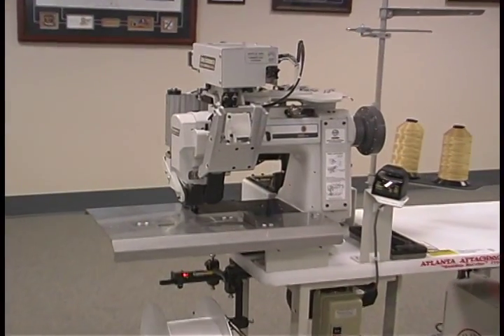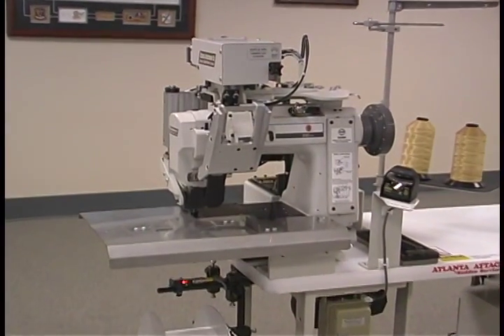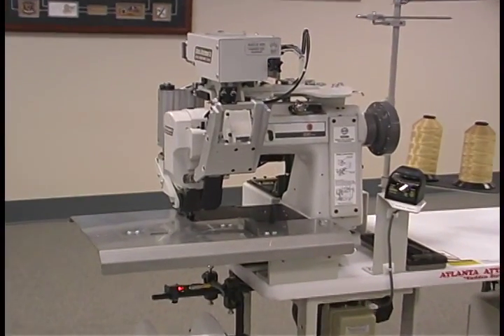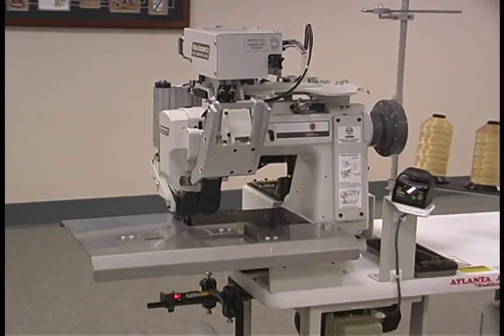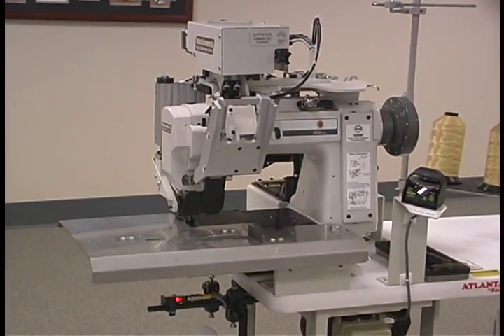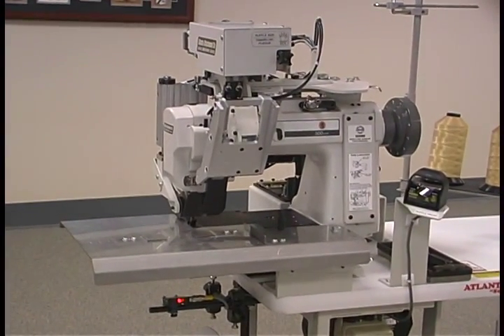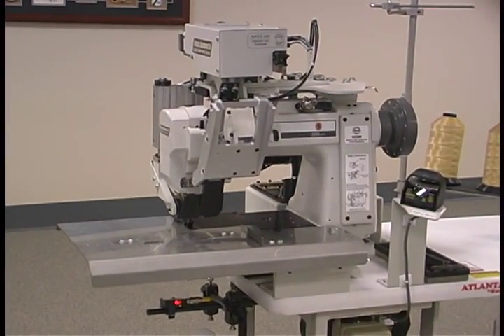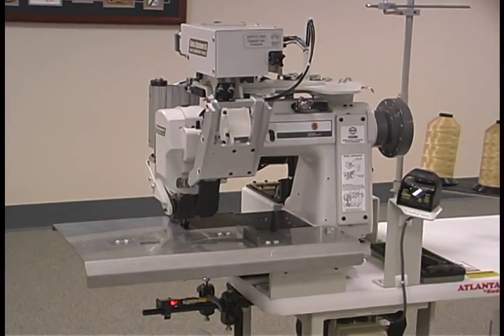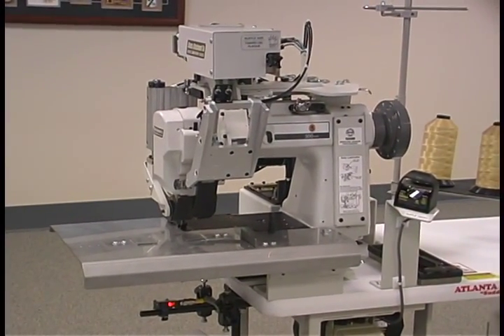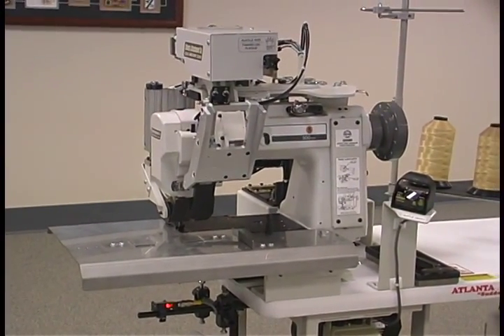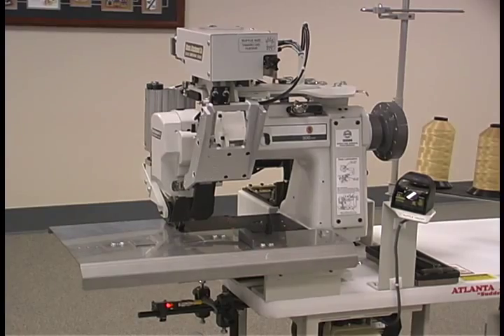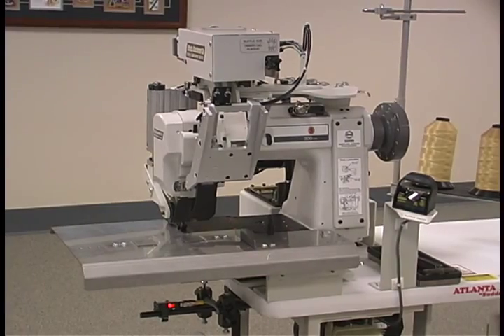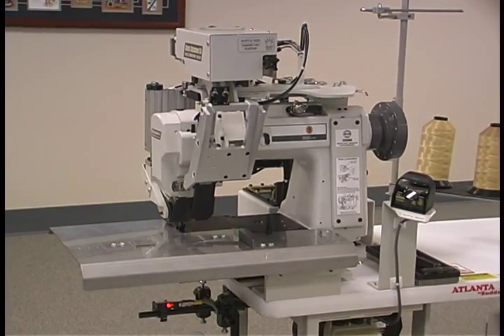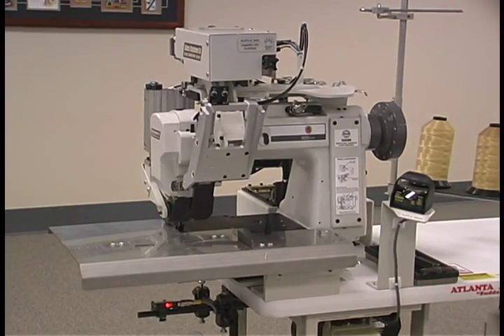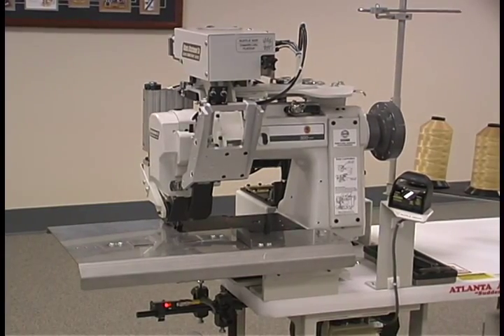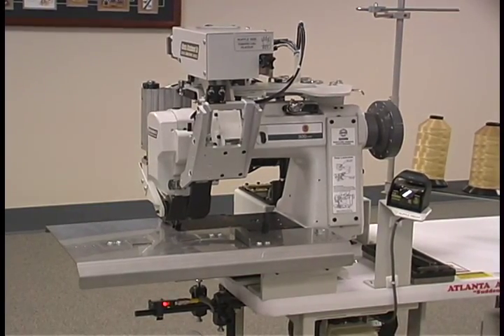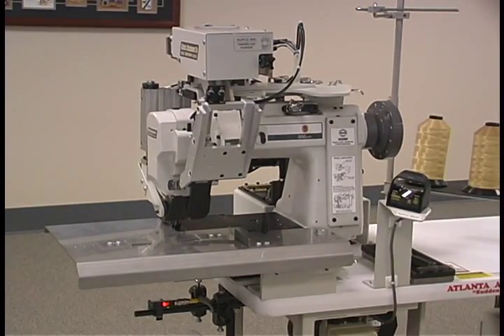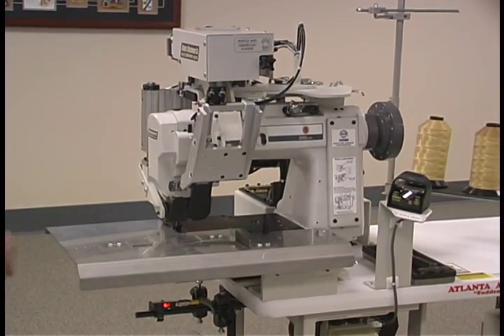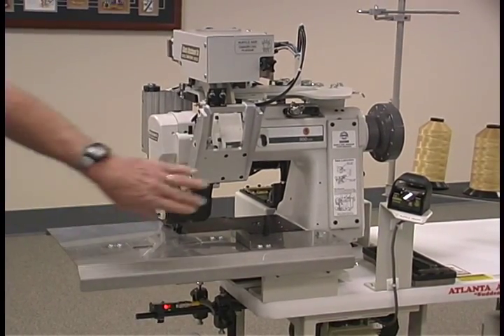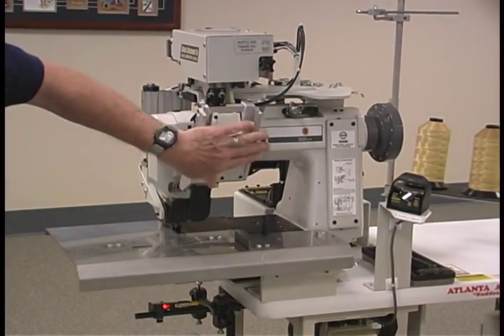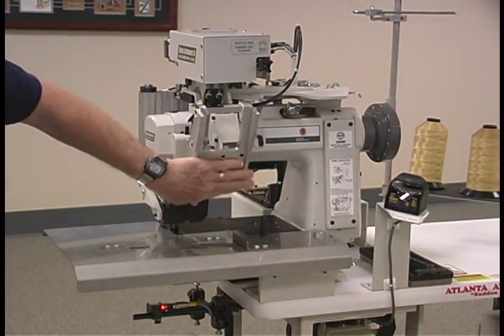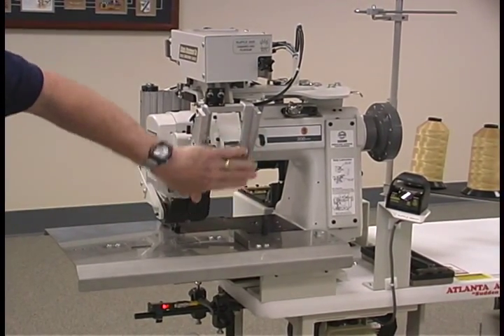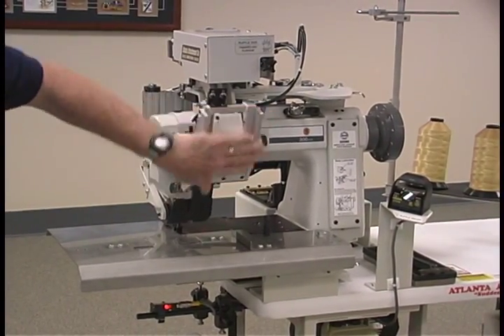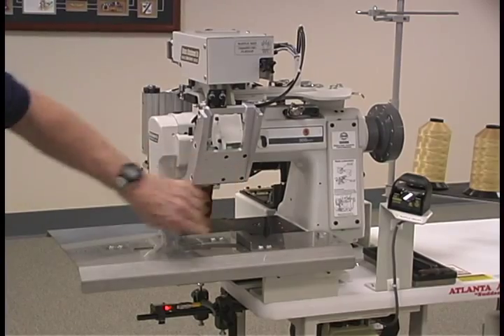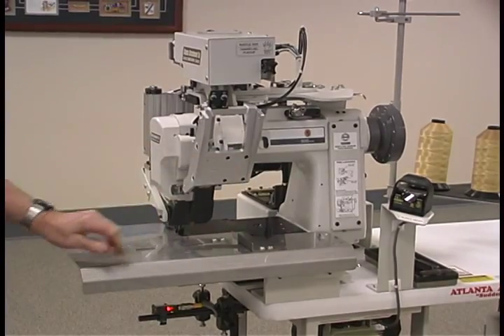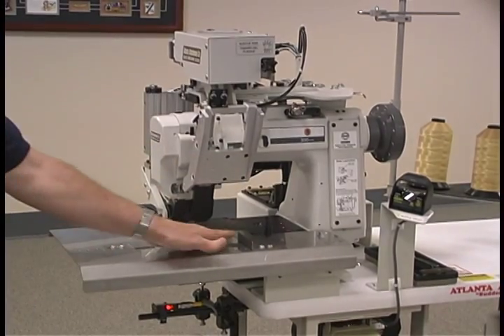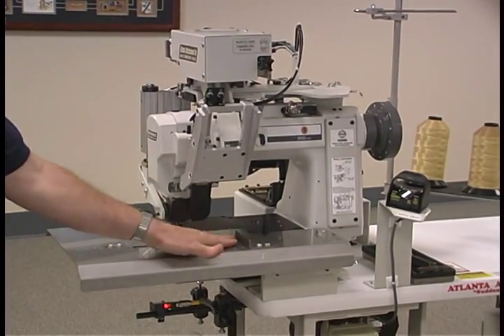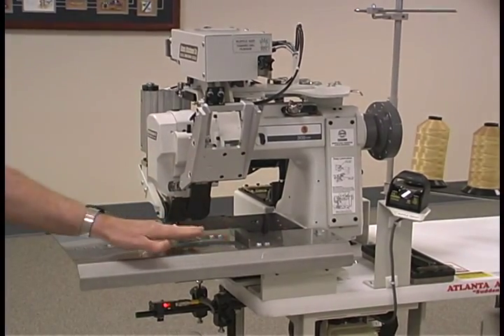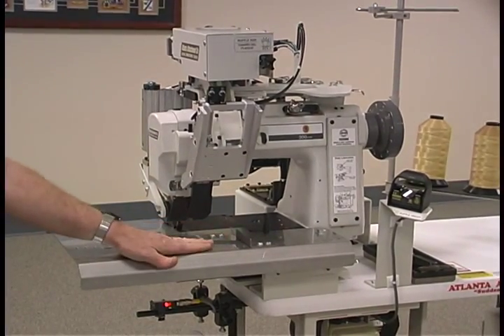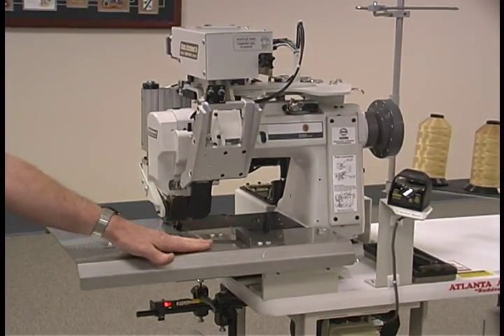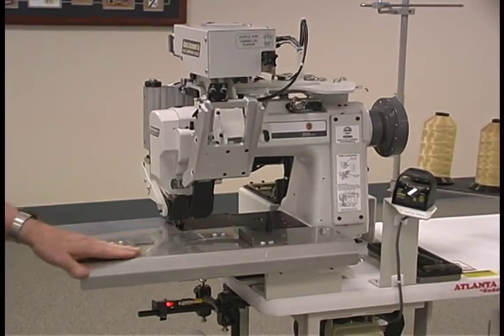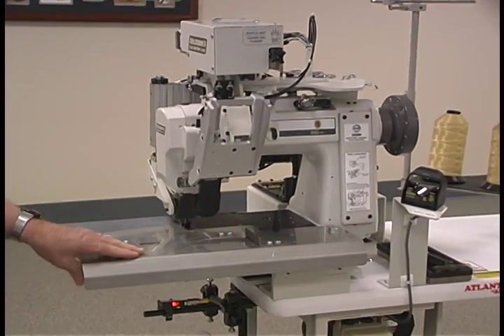This is the new ruffler for sewing the panels off the 1344. Features of it are that there's no folder, there's no stripper blade — the cloth plate is the stripper blade.